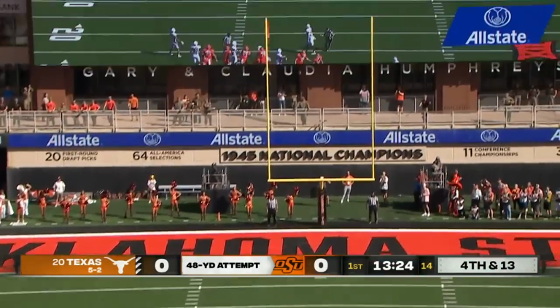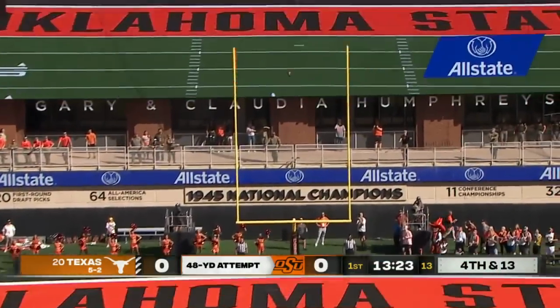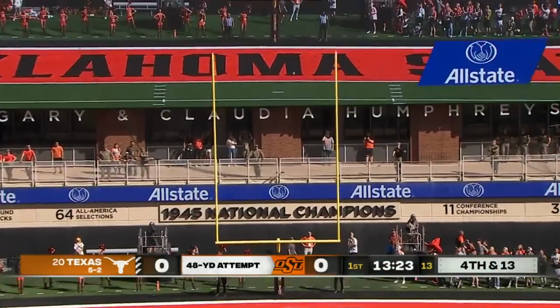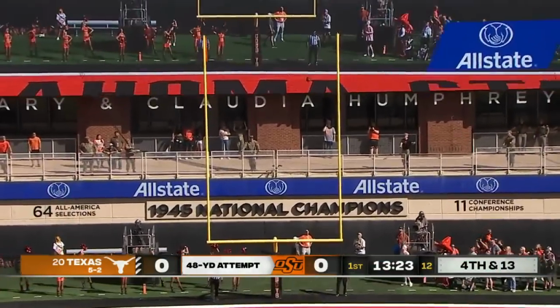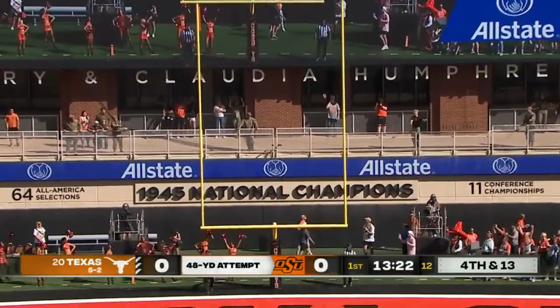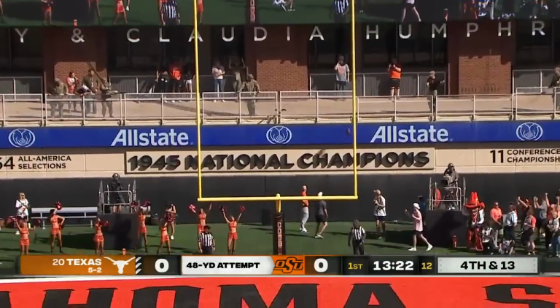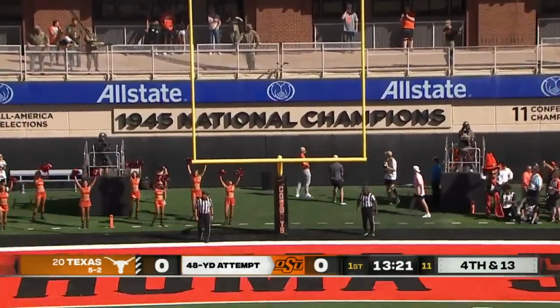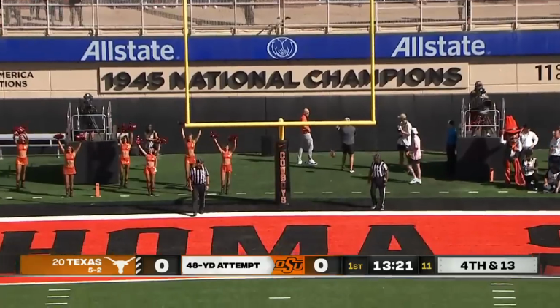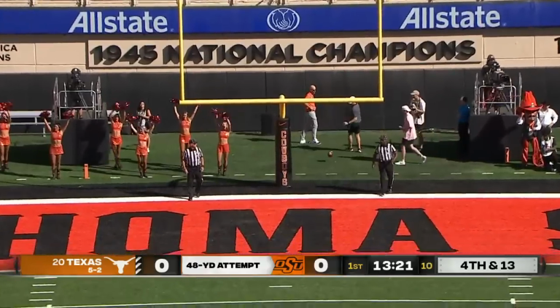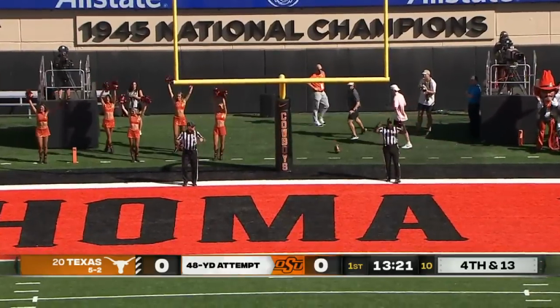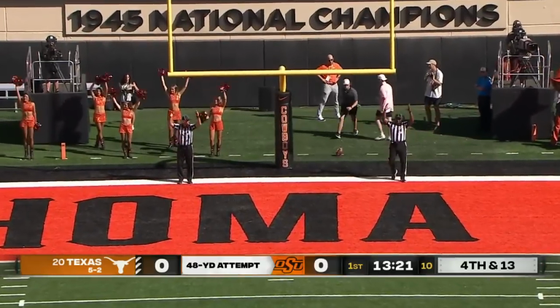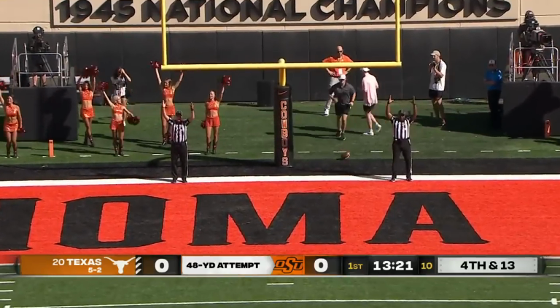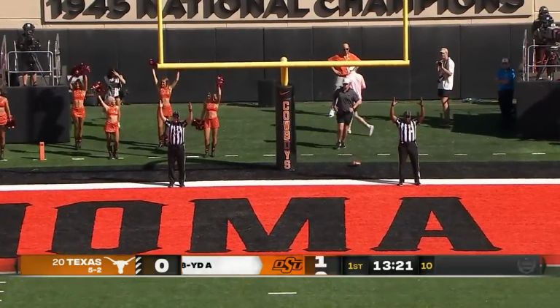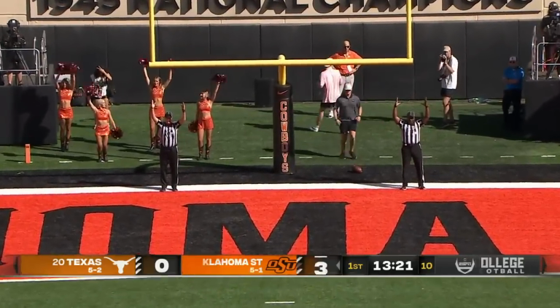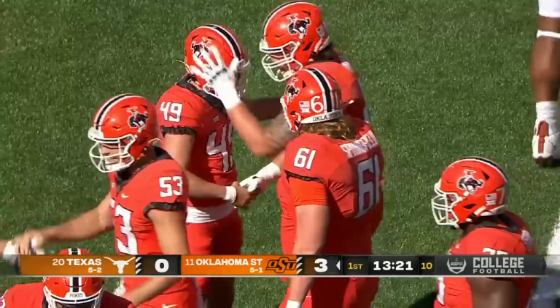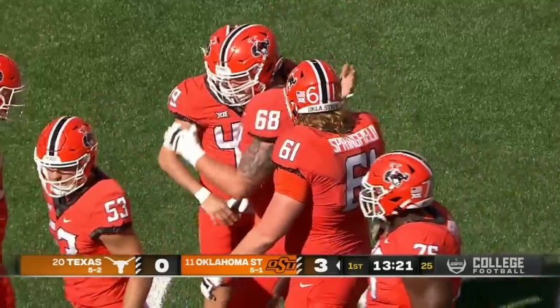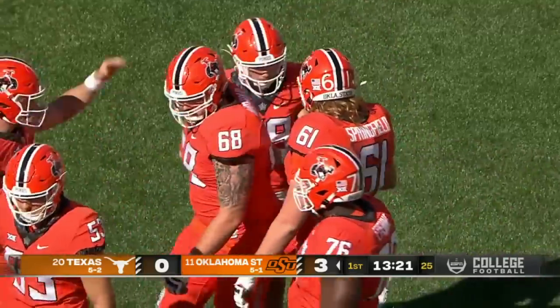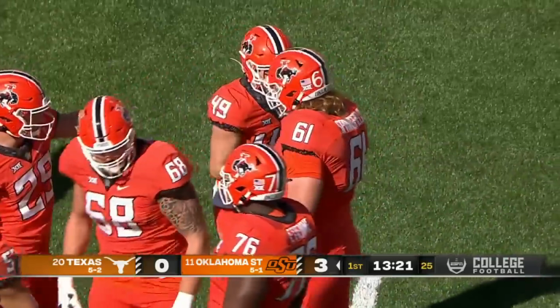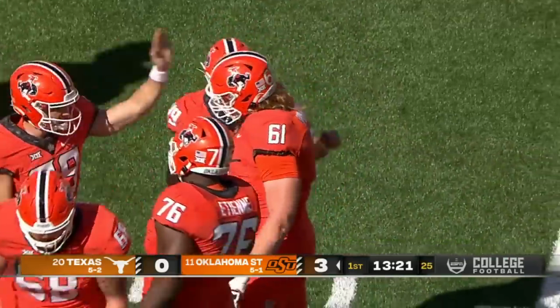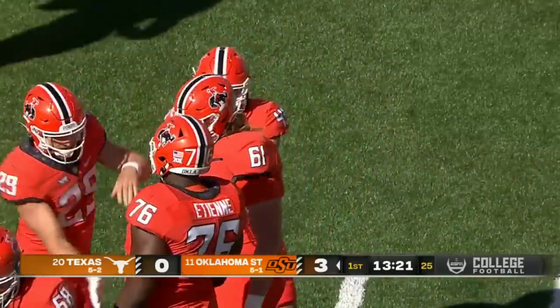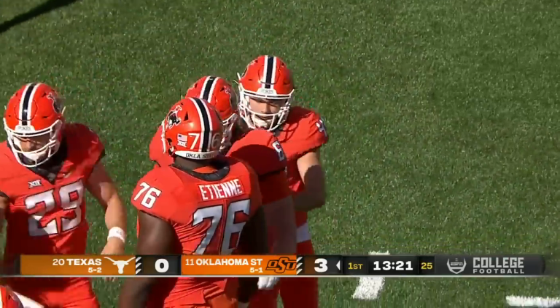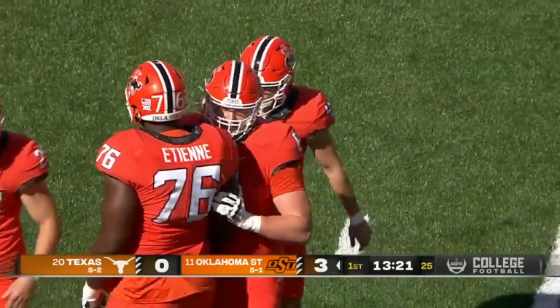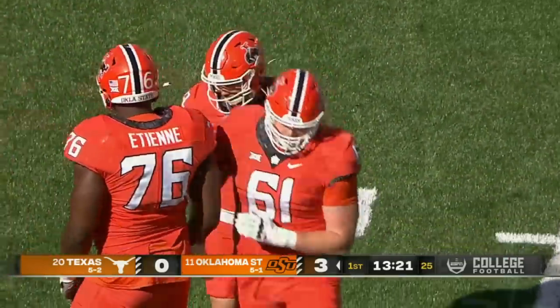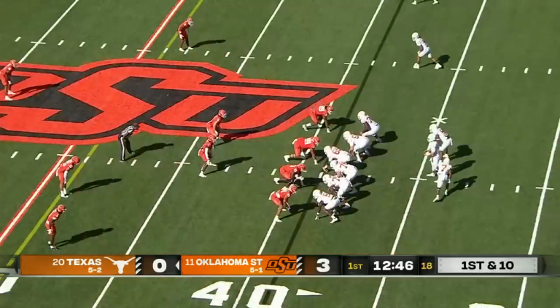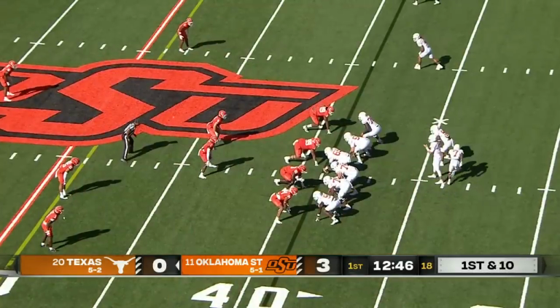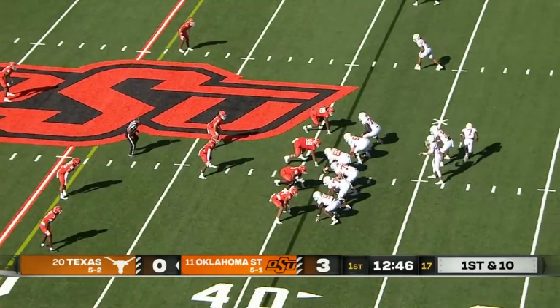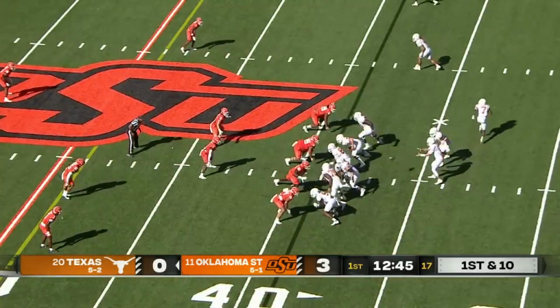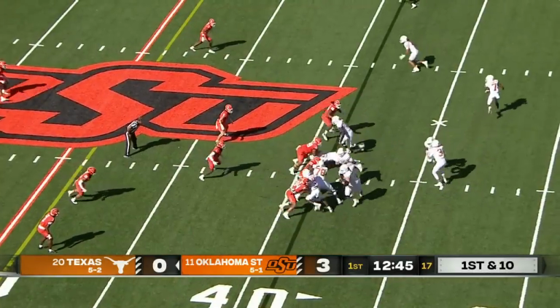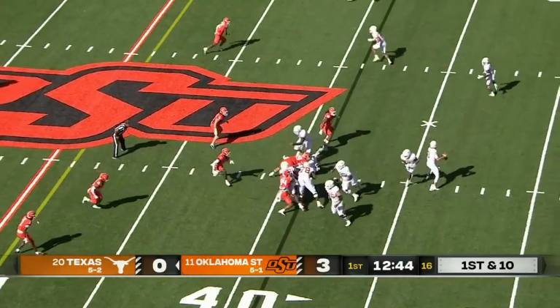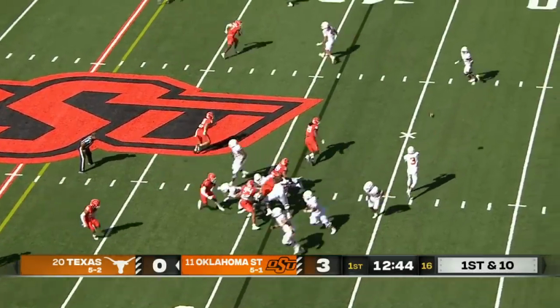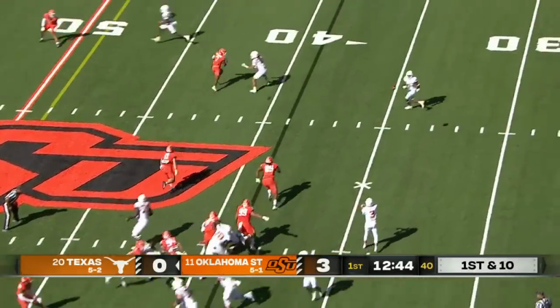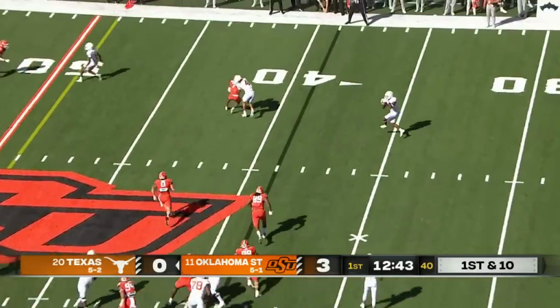And this kick — a late signal but it's good from 48 yards. So versatile too, good receiver out of the backfield.